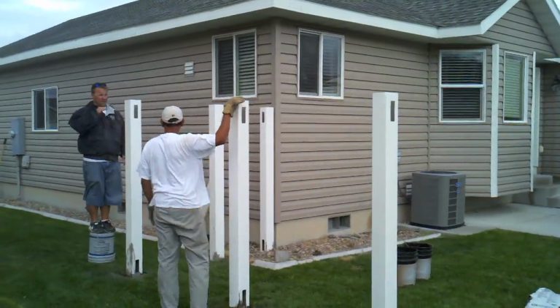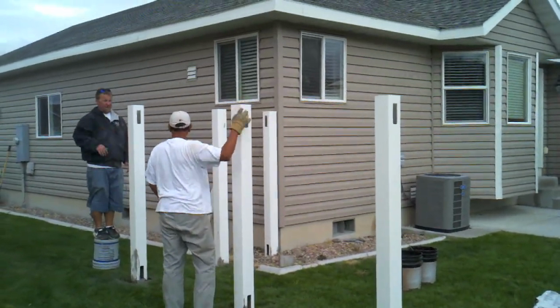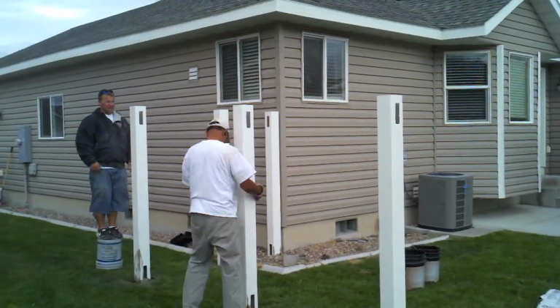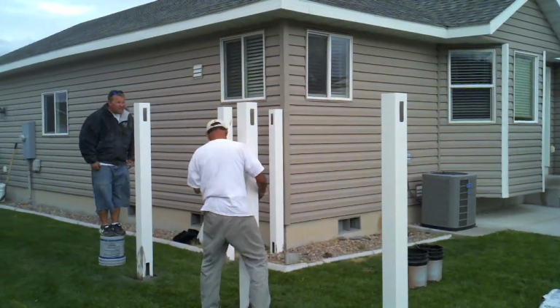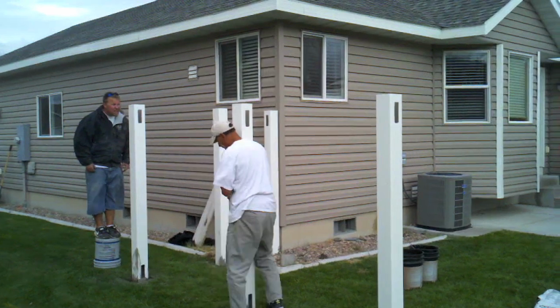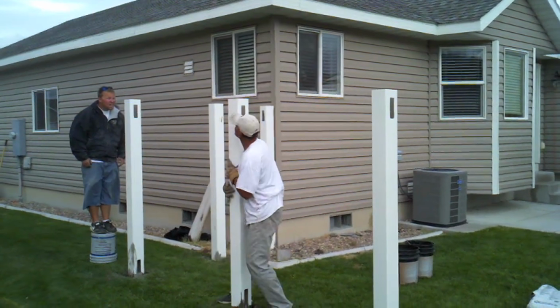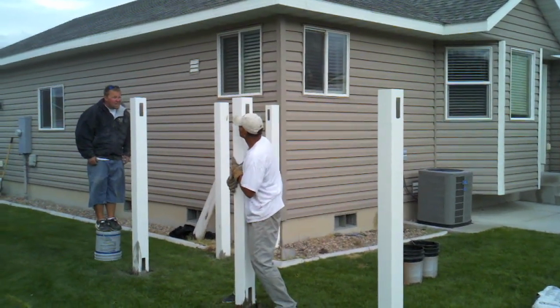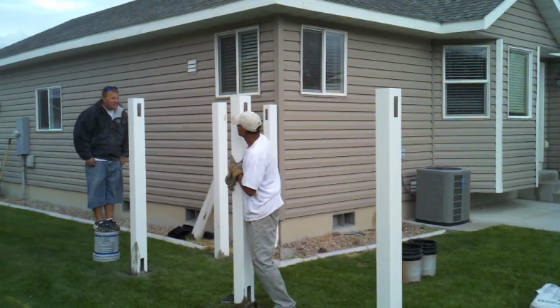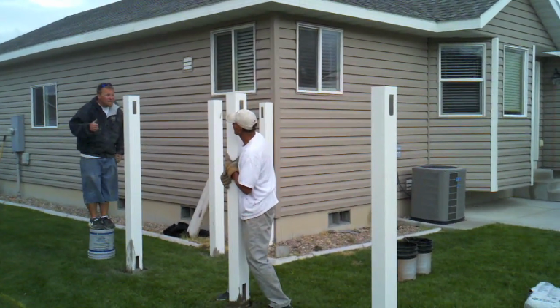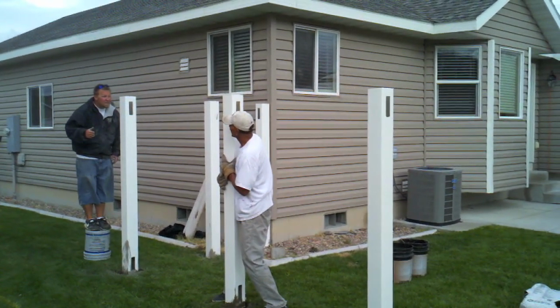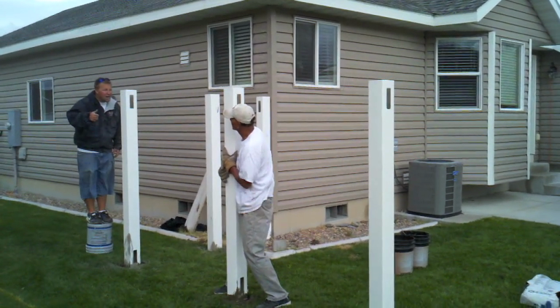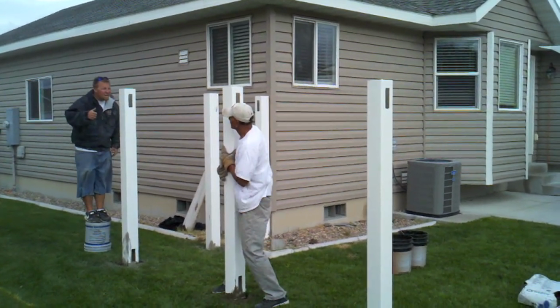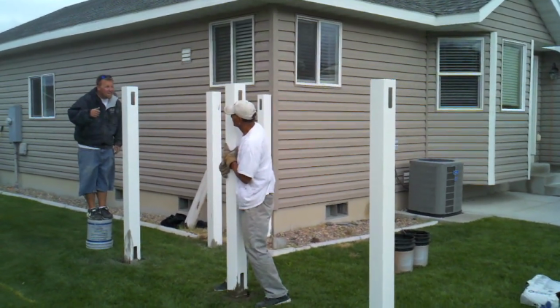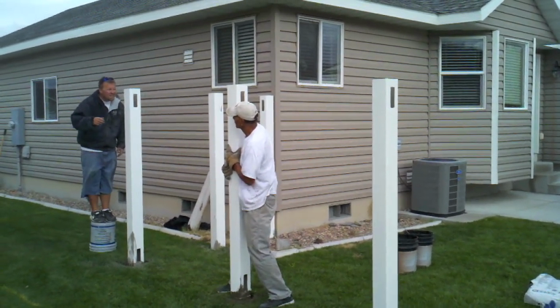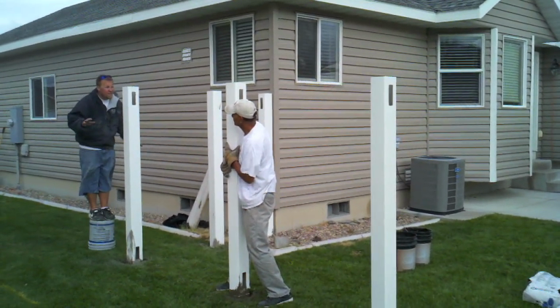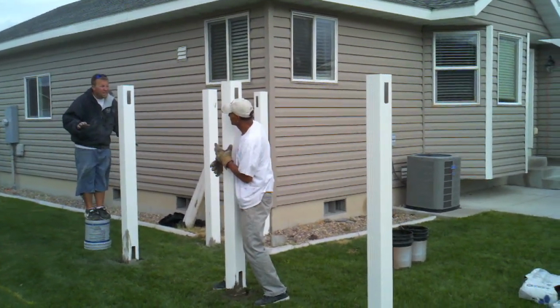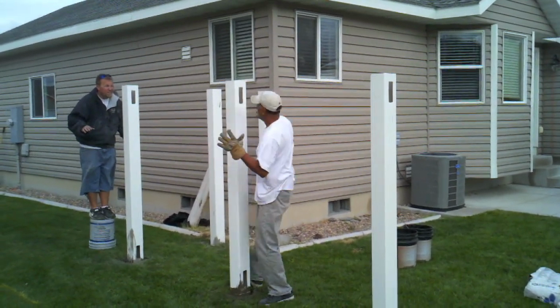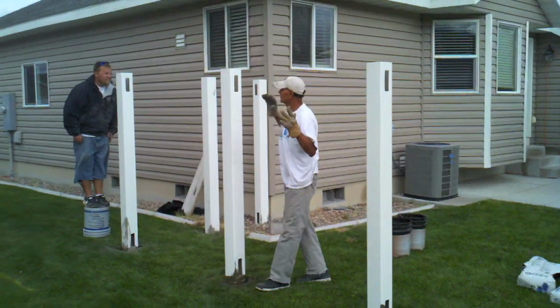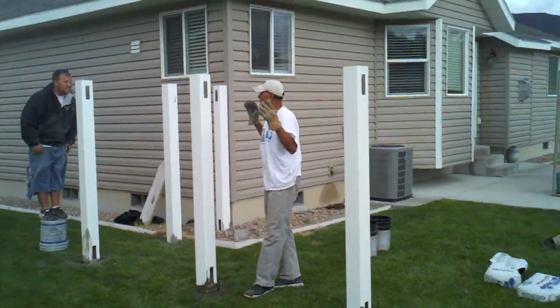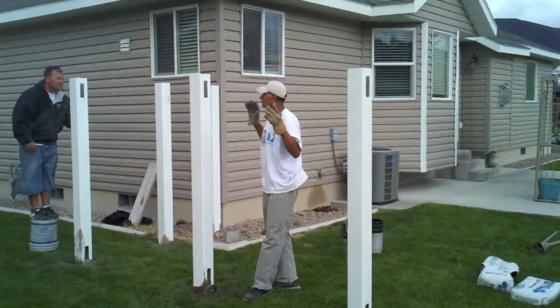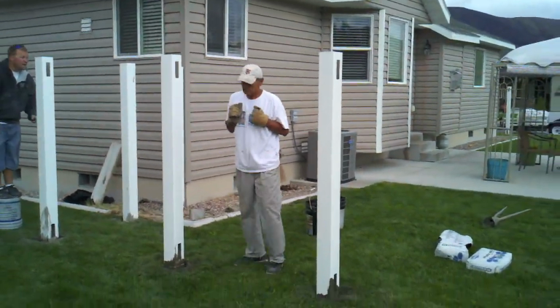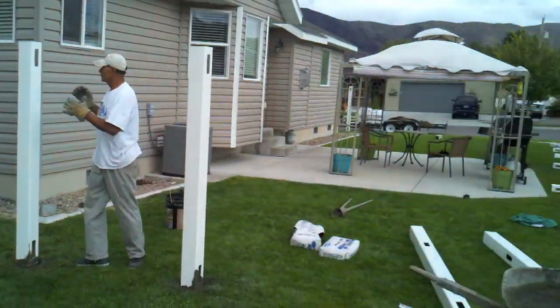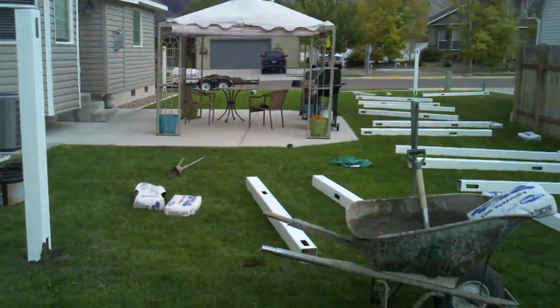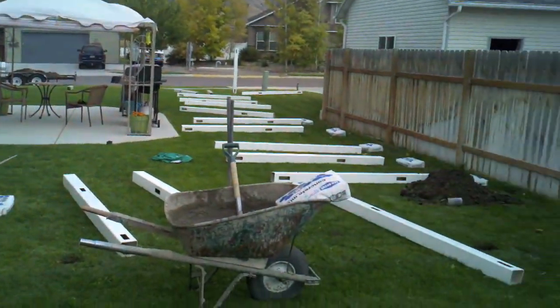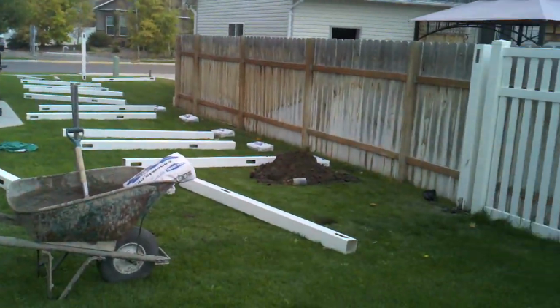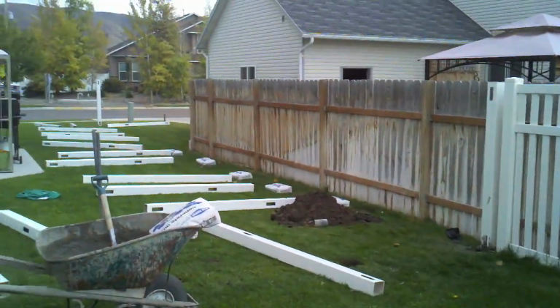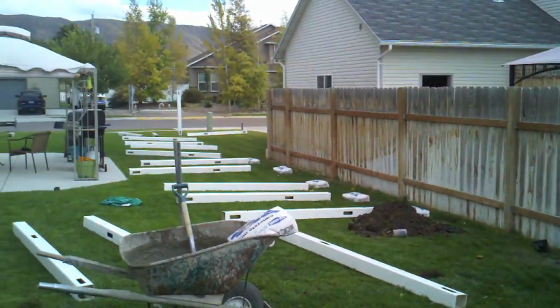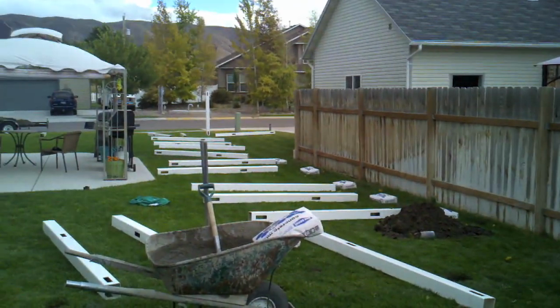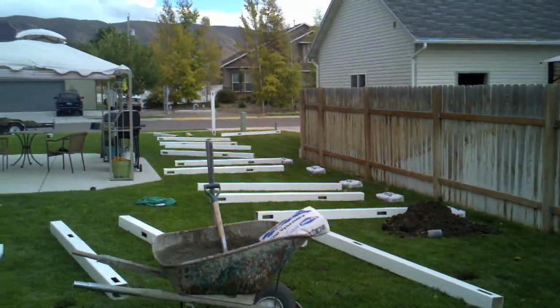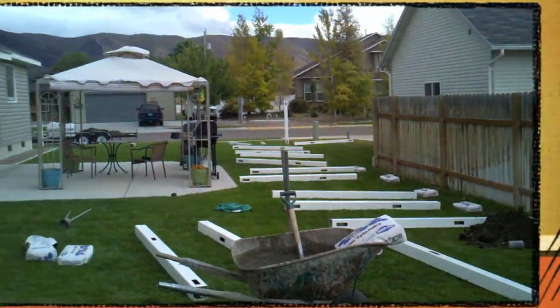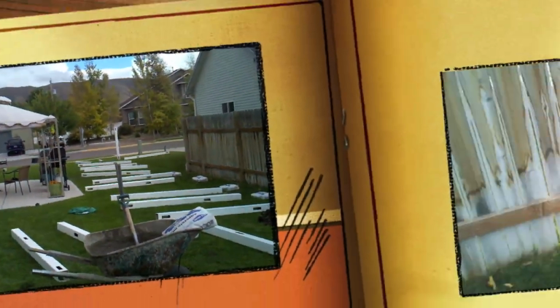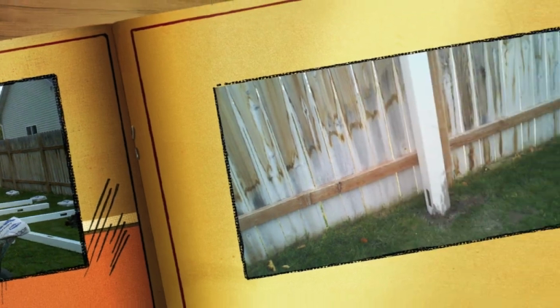It is okay to run a string line for the top of the fence or simply sight it by eye. Next, set your line posts in the concrete. Make sure the posts are in line with the fence and the top is straight, following the grade and end posts.